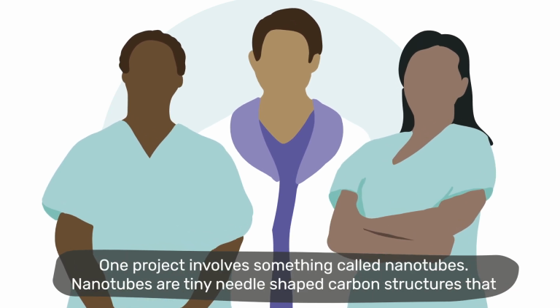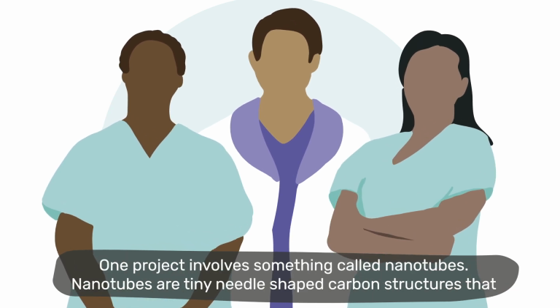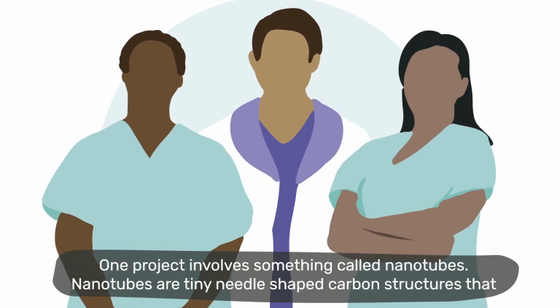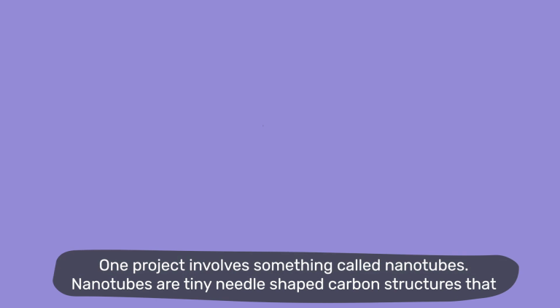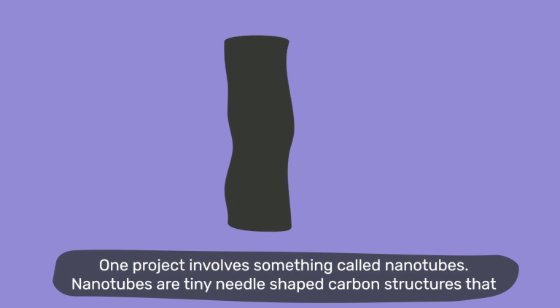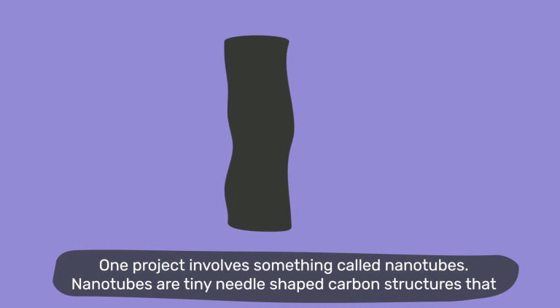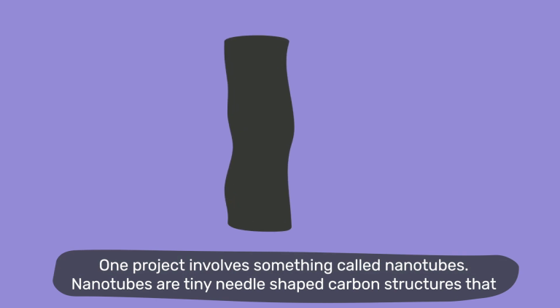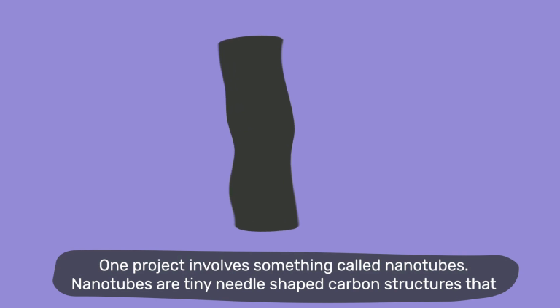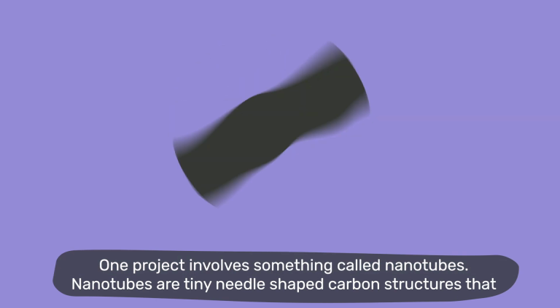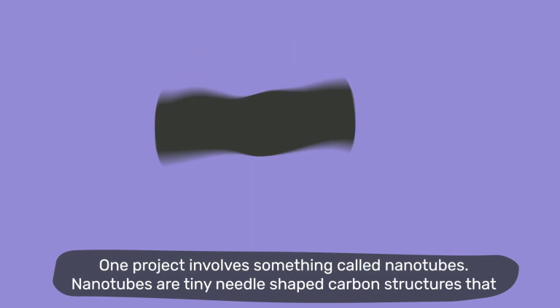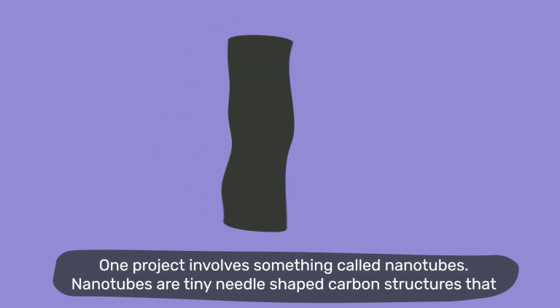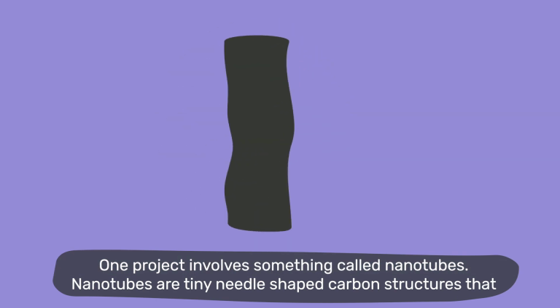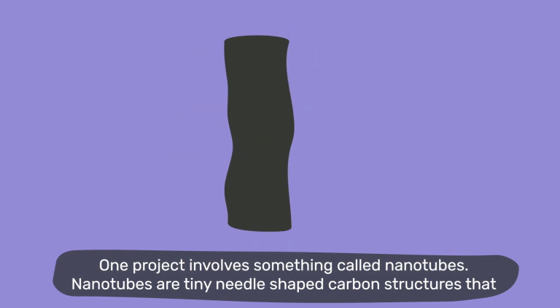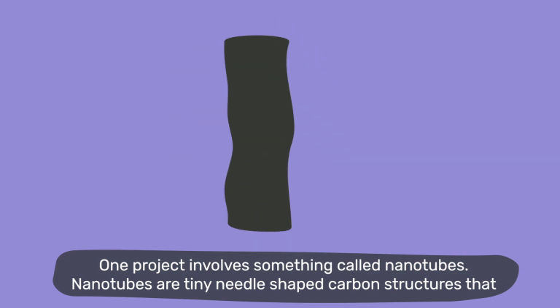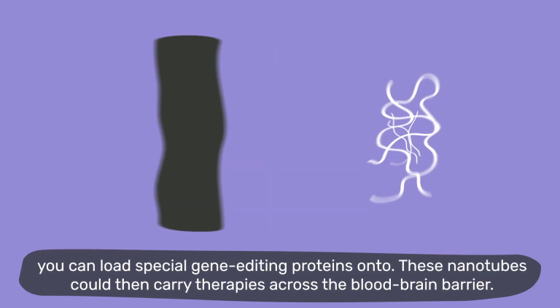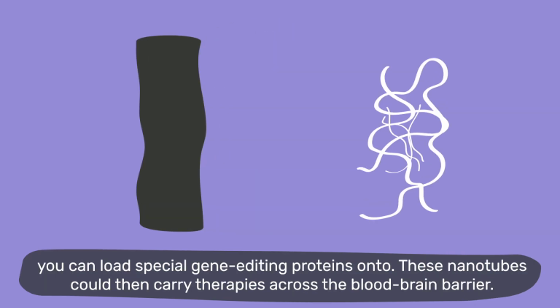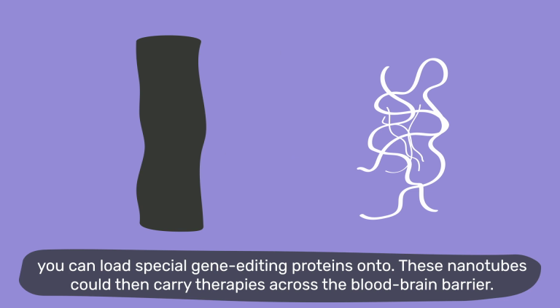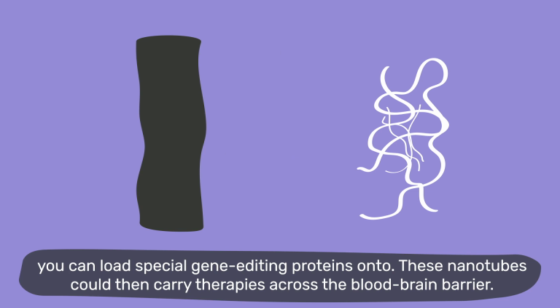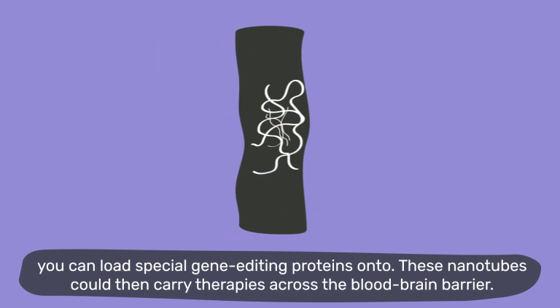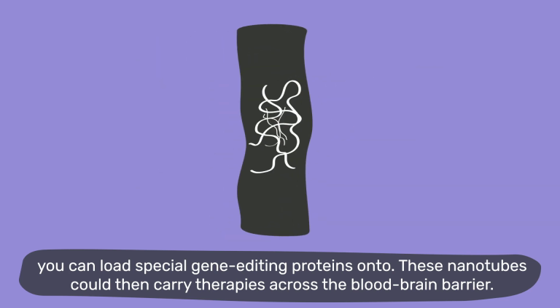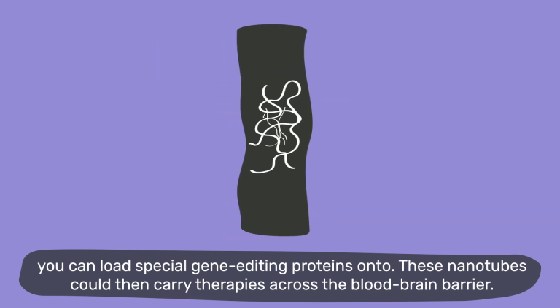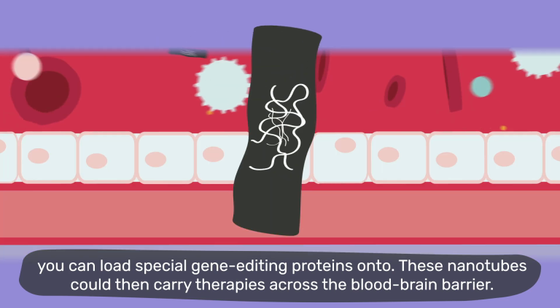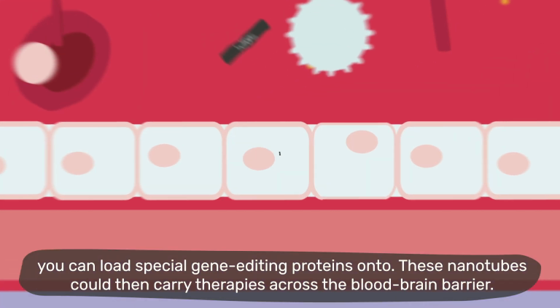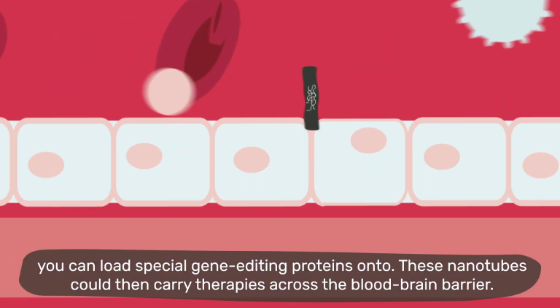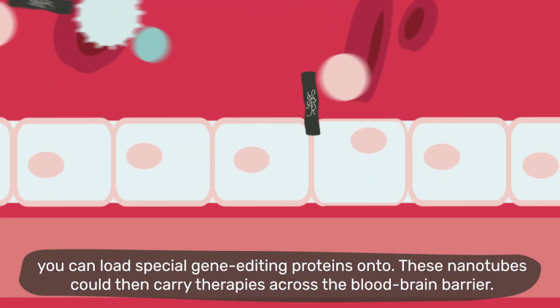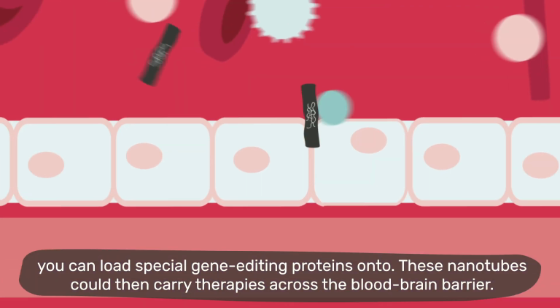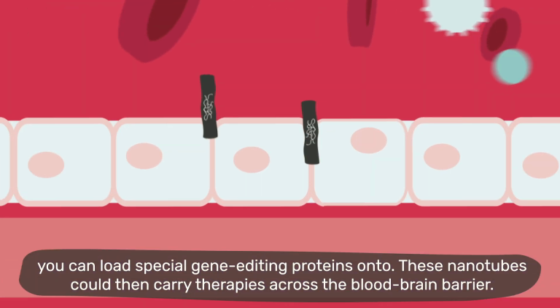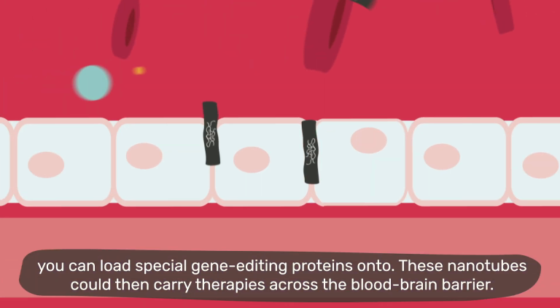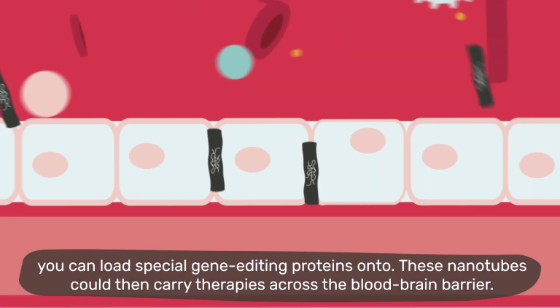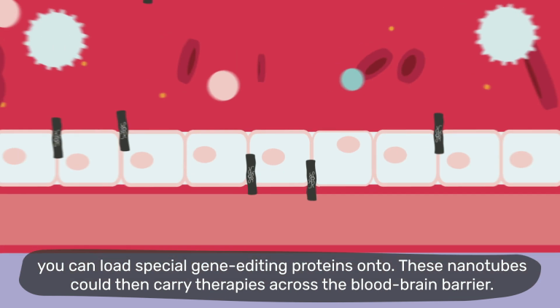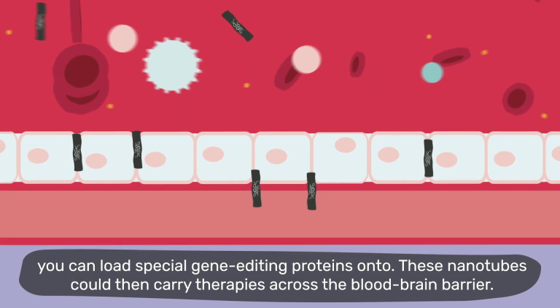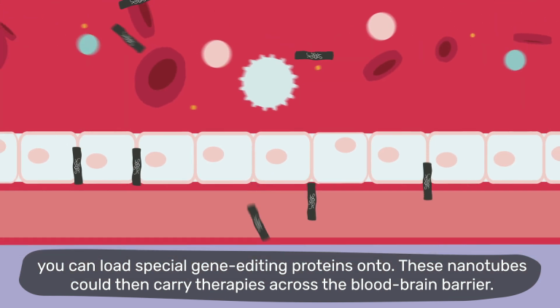One project involves something called nanotubes. Nanotubes are tiny needle-shaped carbon structures that you can load special gene editing proteins onto. These nanotubes could then carry therapies across the blood-brain barrier.